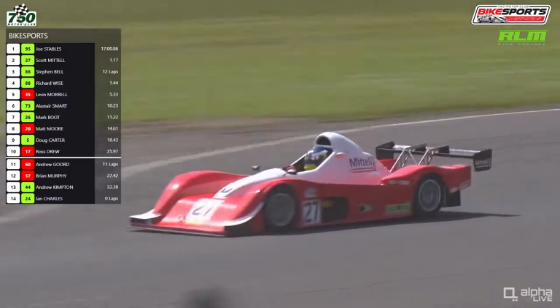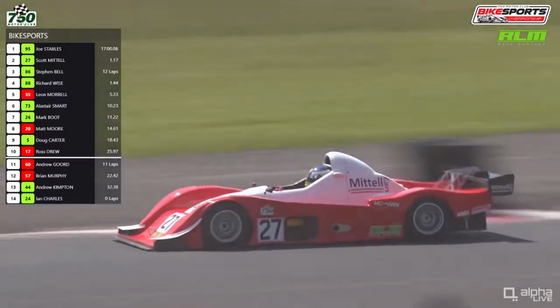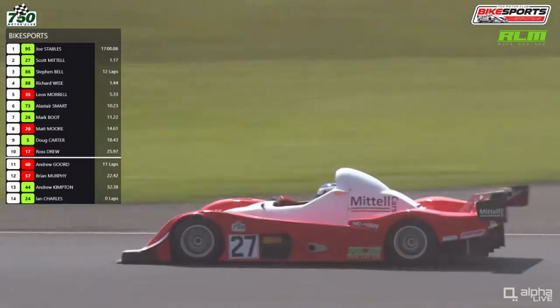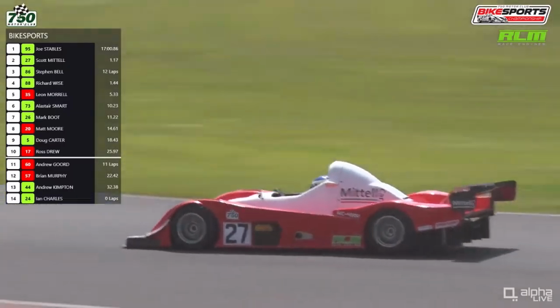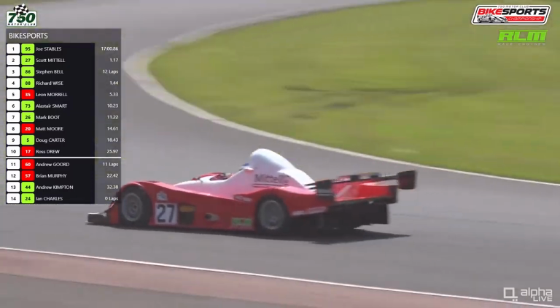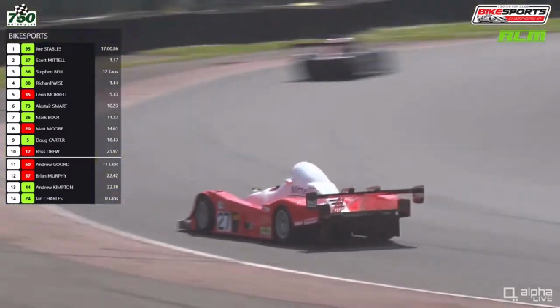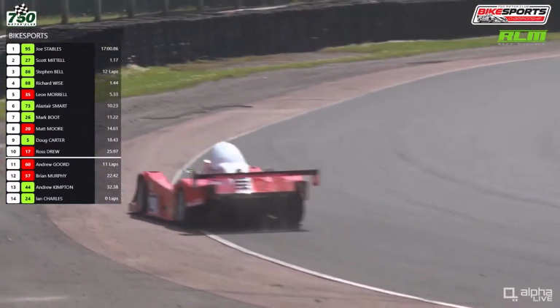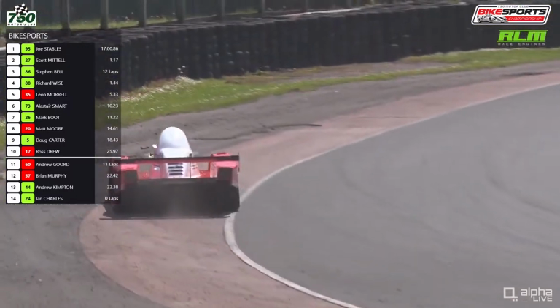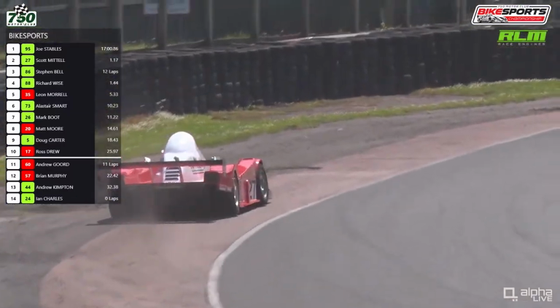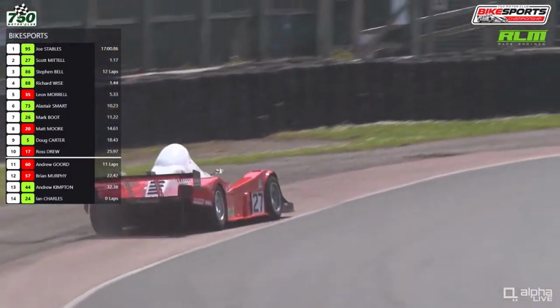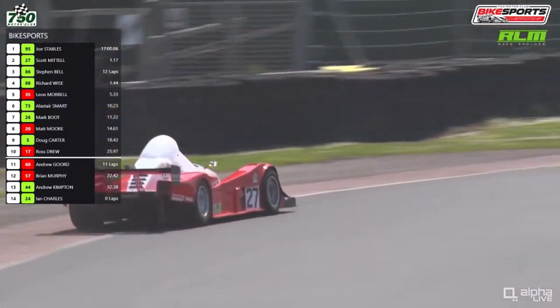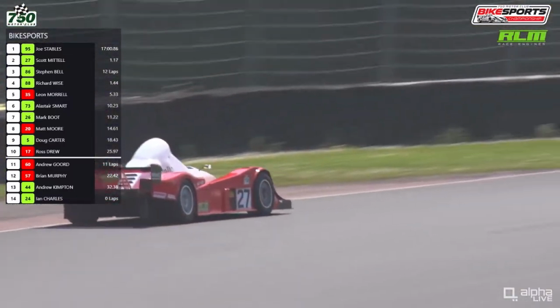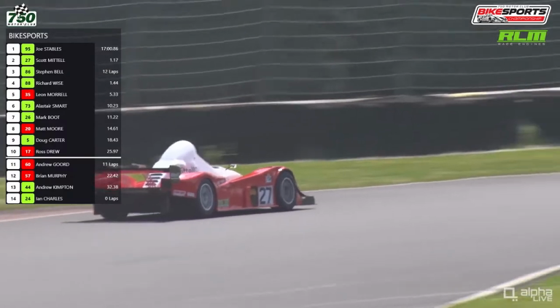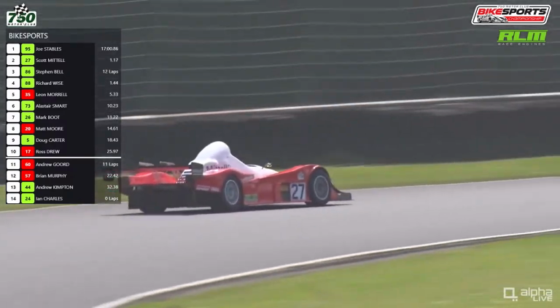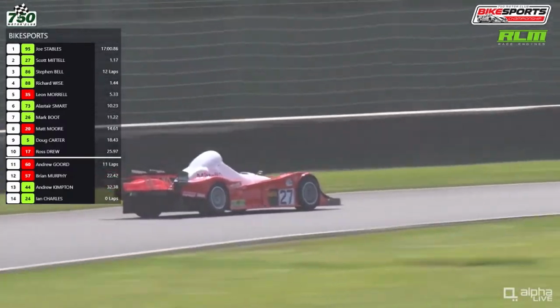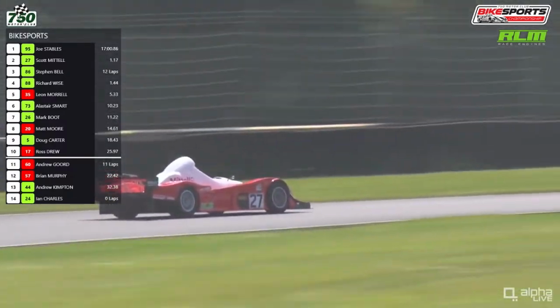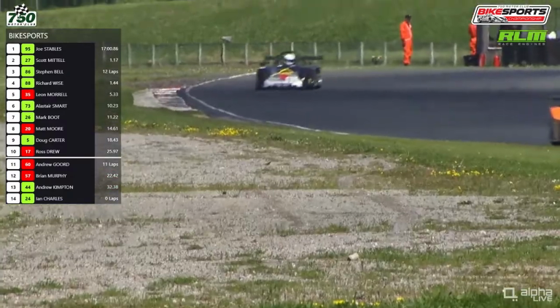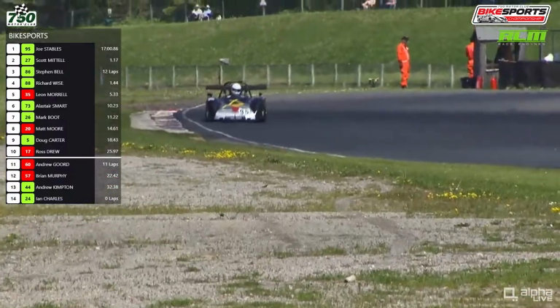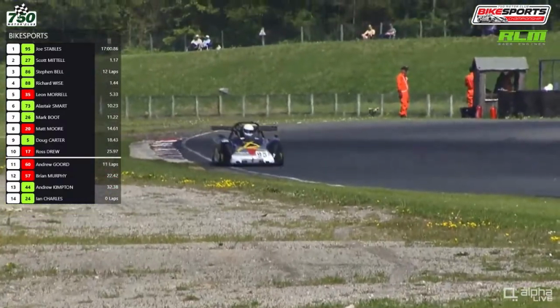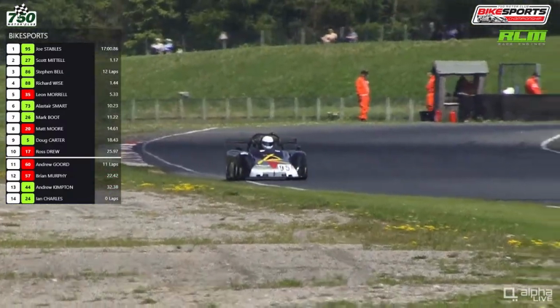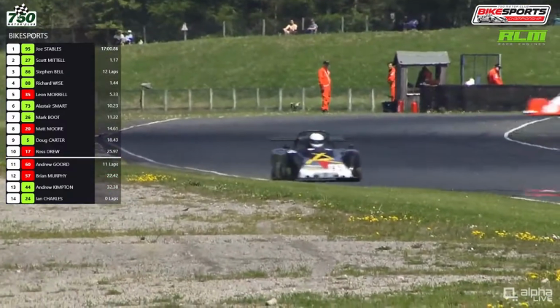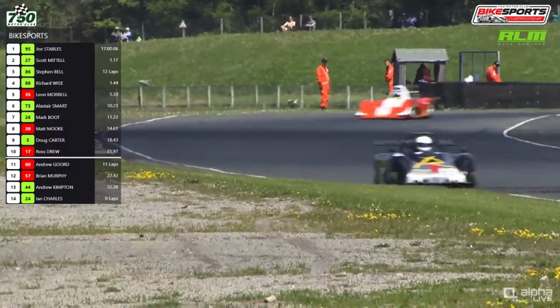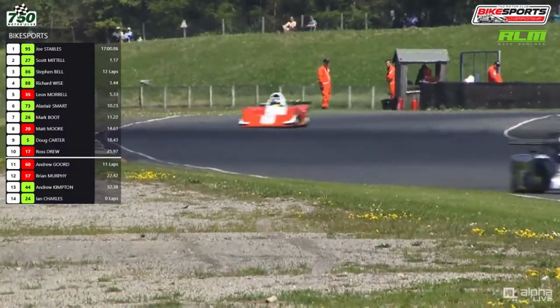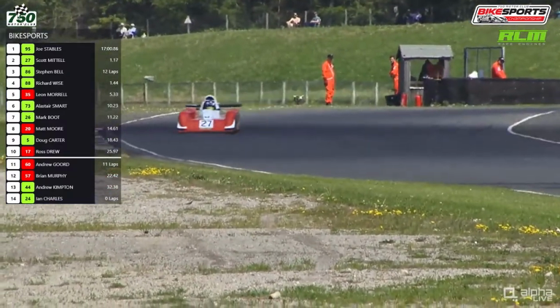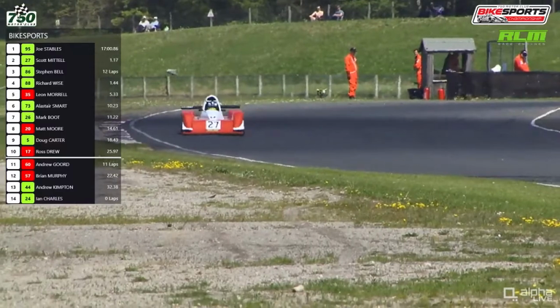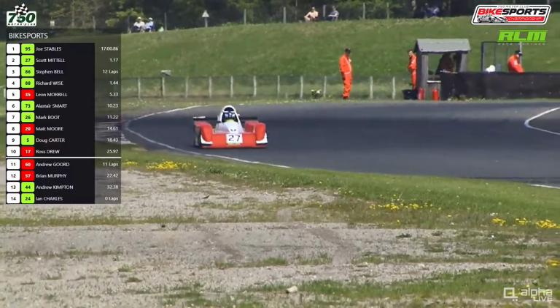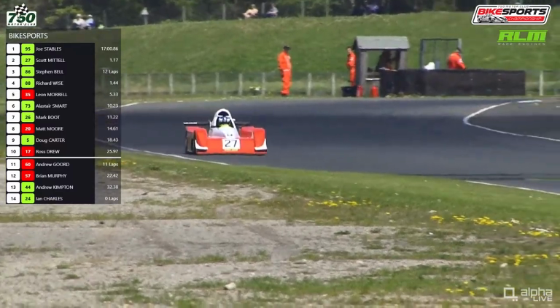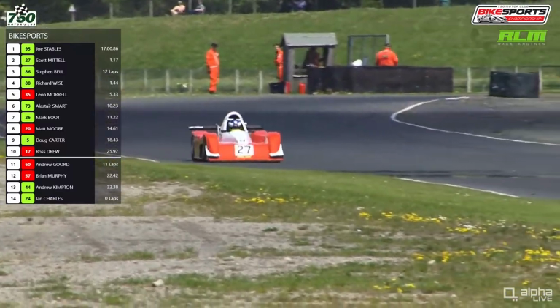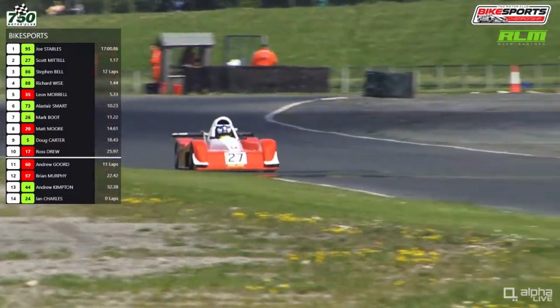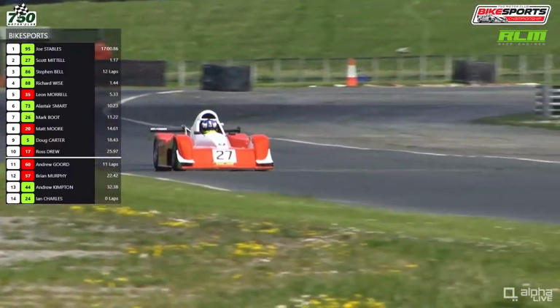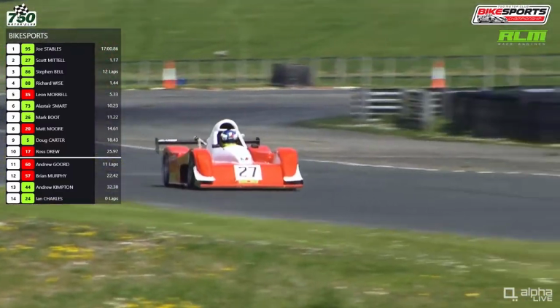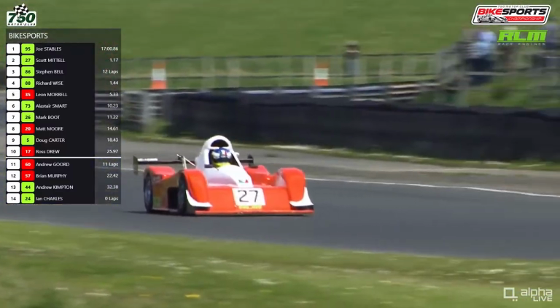They're lapping somebody going much quicker than anybody else they've passed so far. Although Scott Mattel was very wide there at Hawthorne, and he made a similar mistake a lap and a half ago up at Sunny. I wonder if there's a problem with the handling of that car.